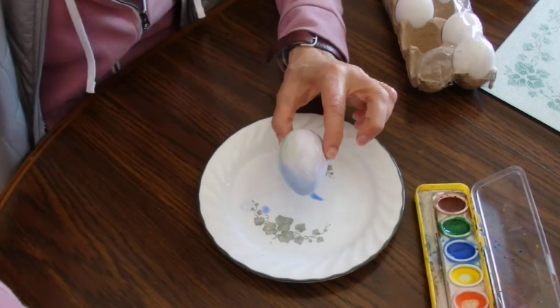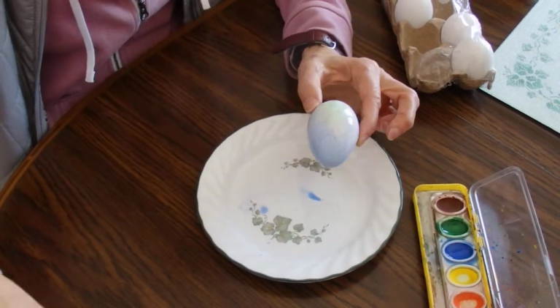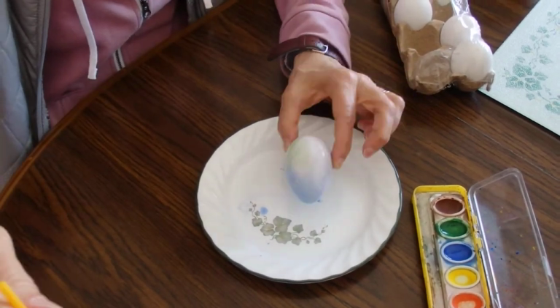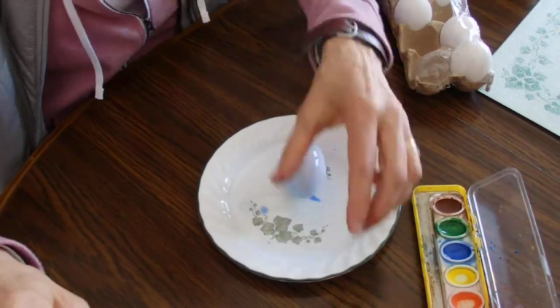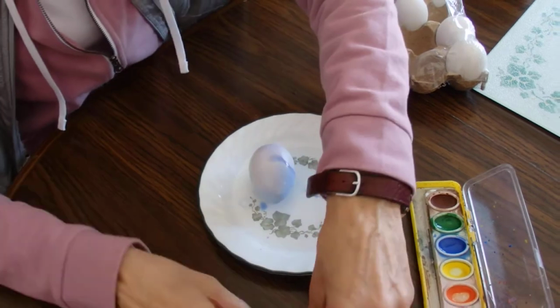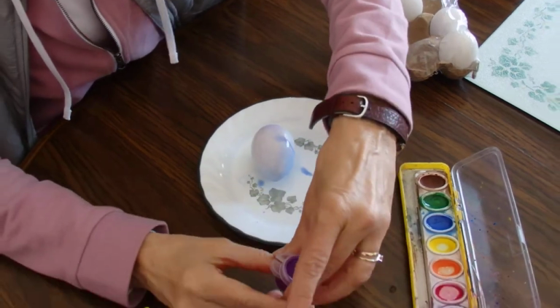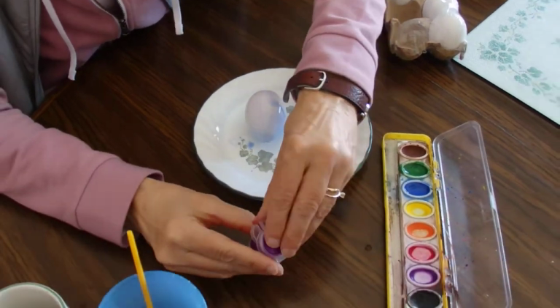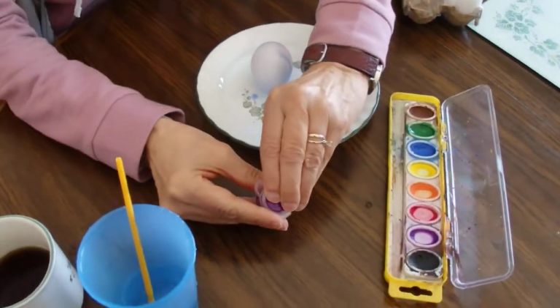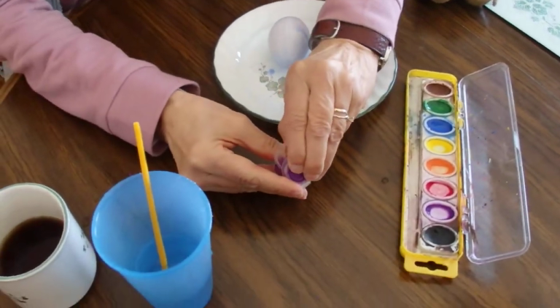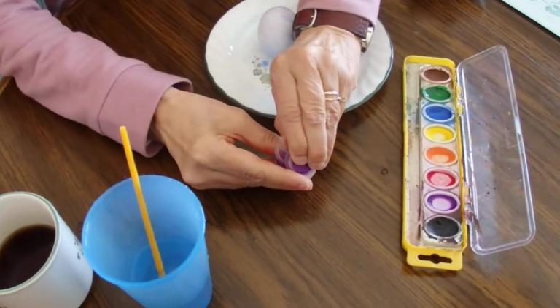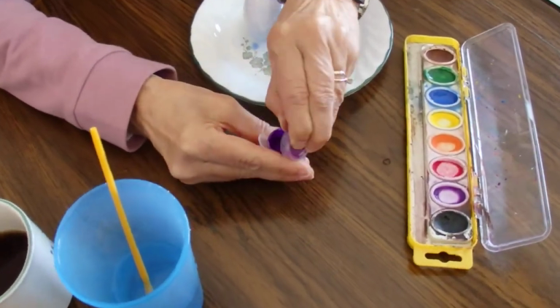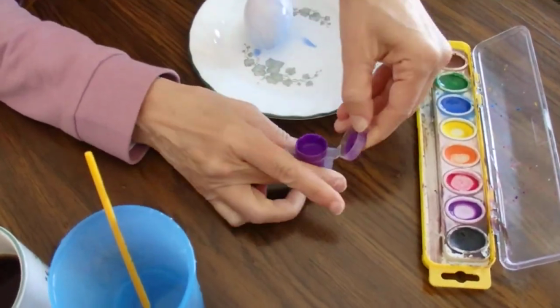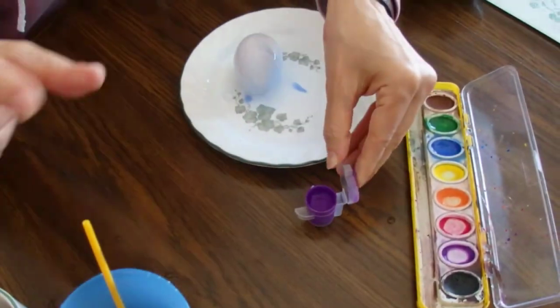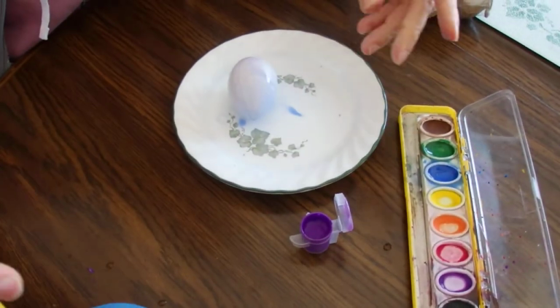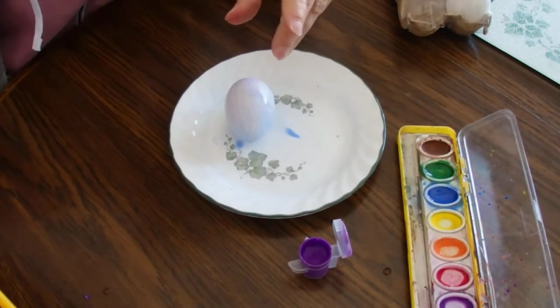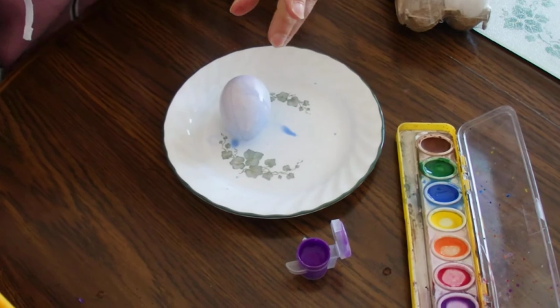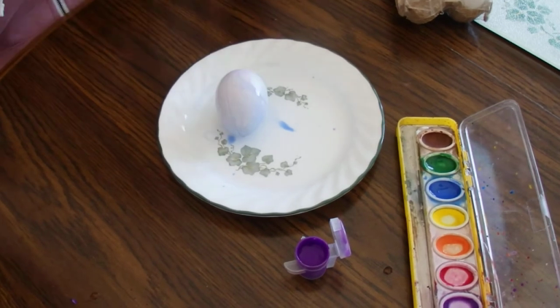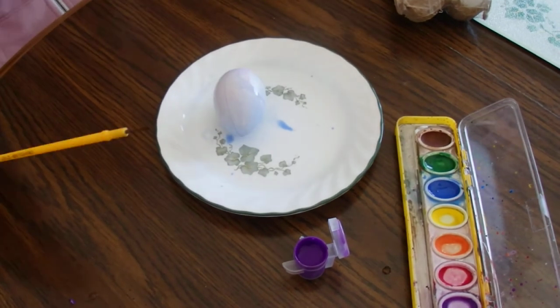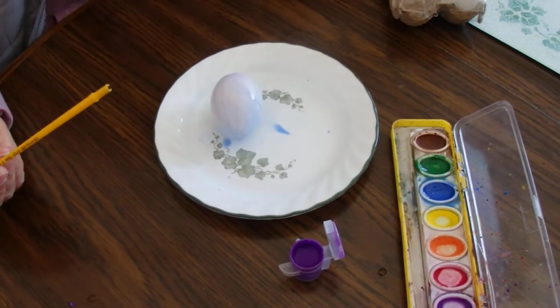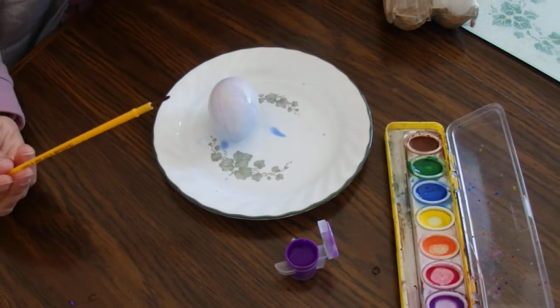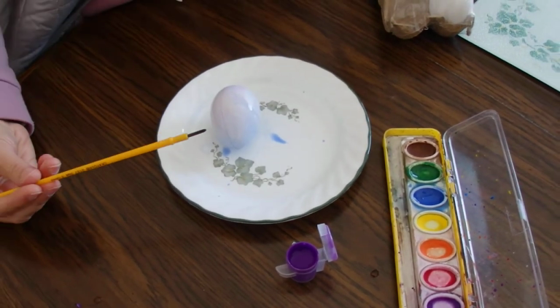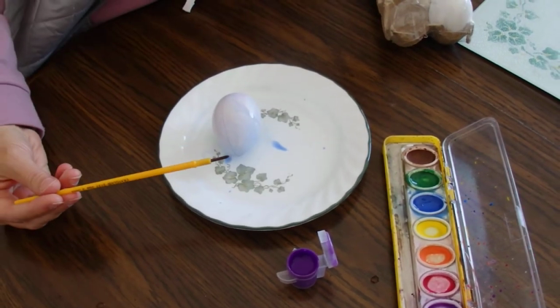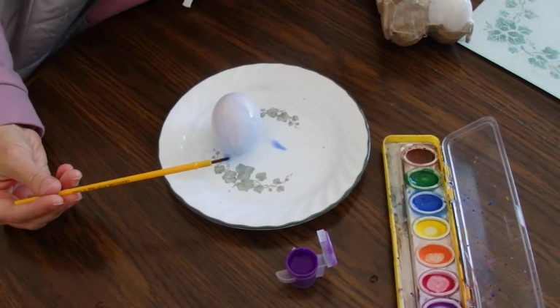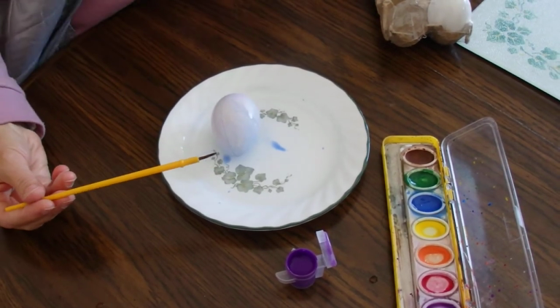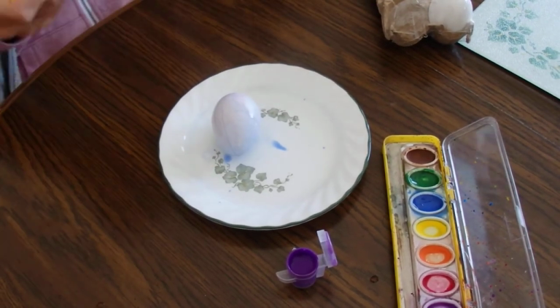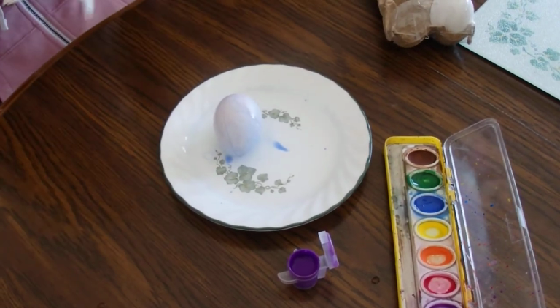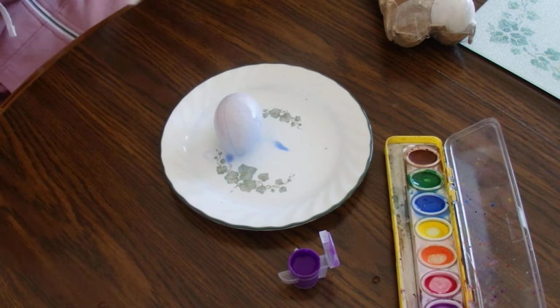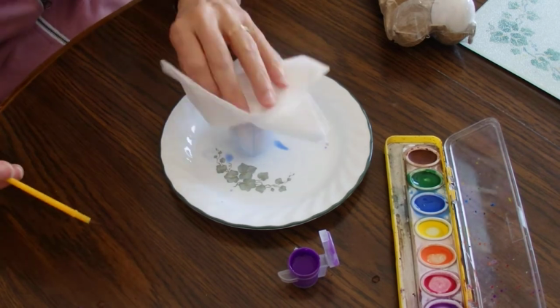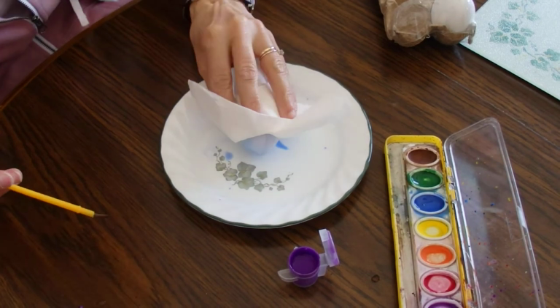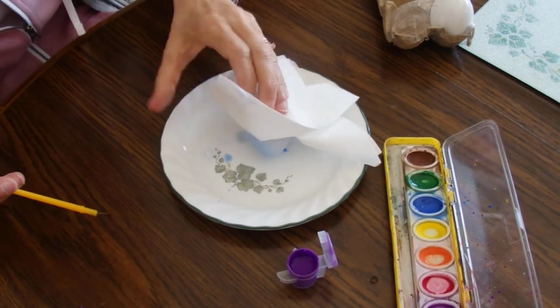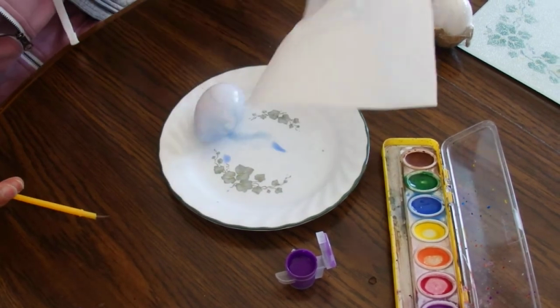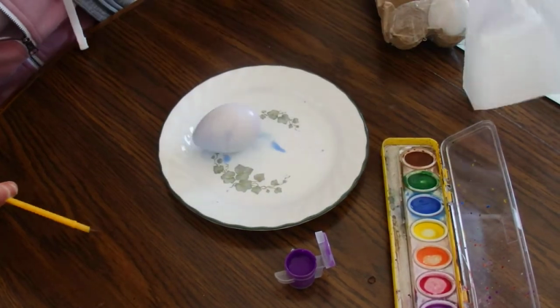Now I think I'll use this — this is a darker kind of paint because this is not watercolor. So I'm going to wipe my brush off a little bit because I don't think I need water anymore. I'm going to dry the egg off a little bit too.